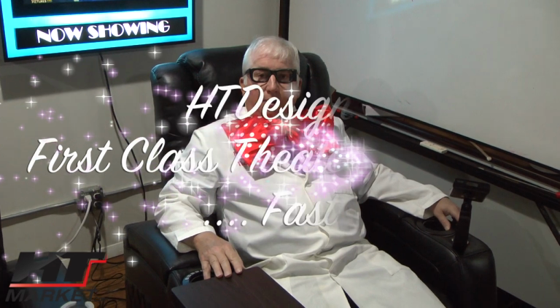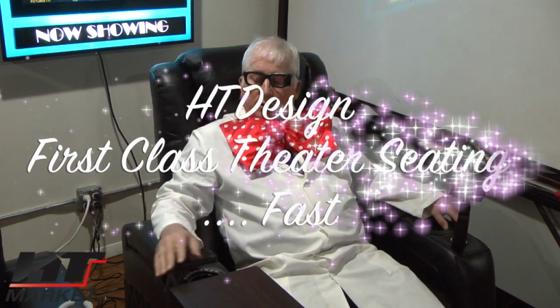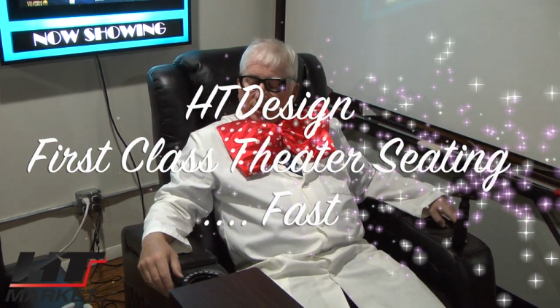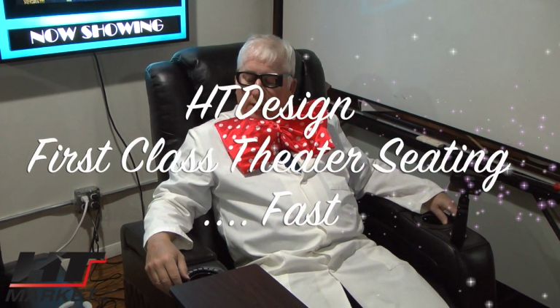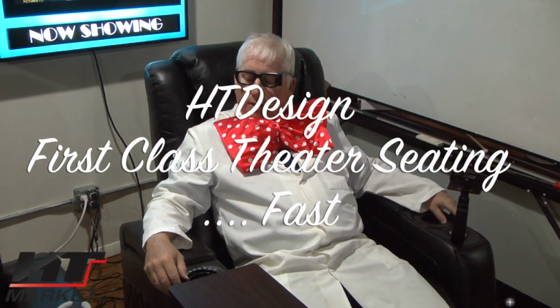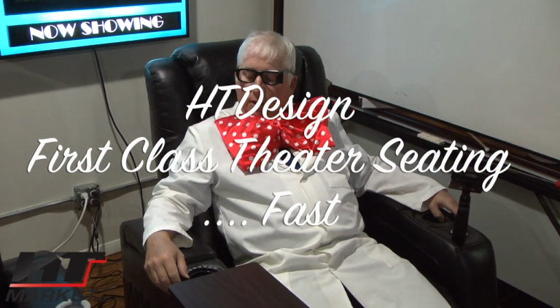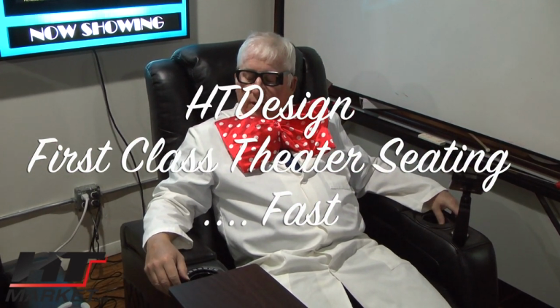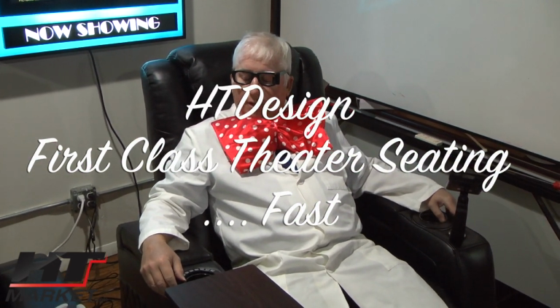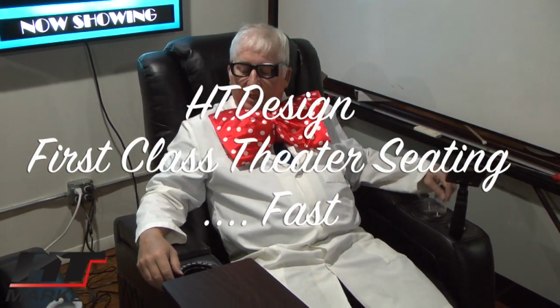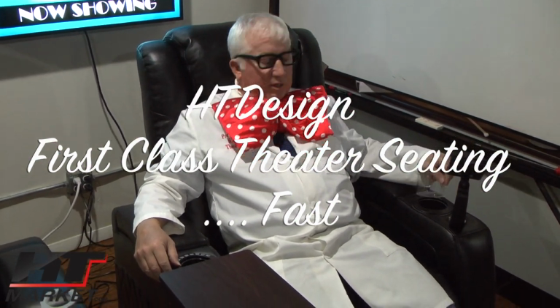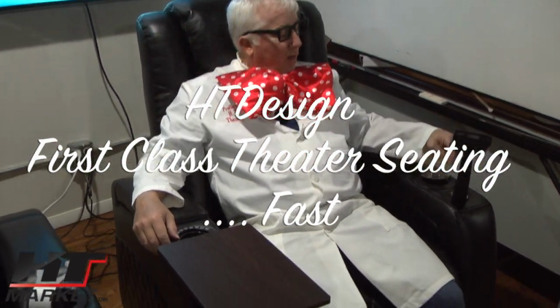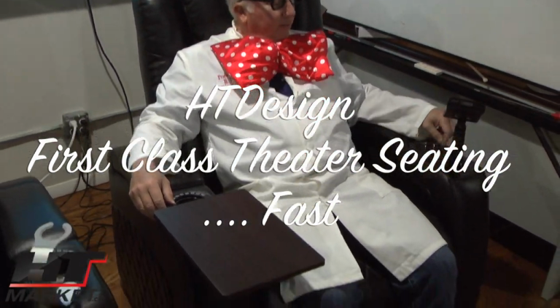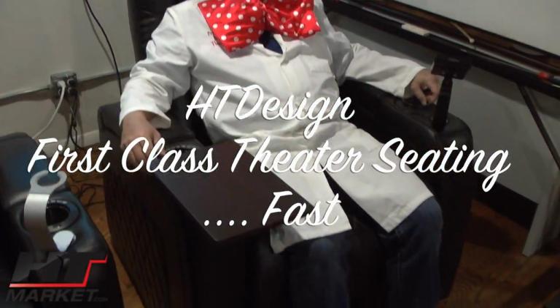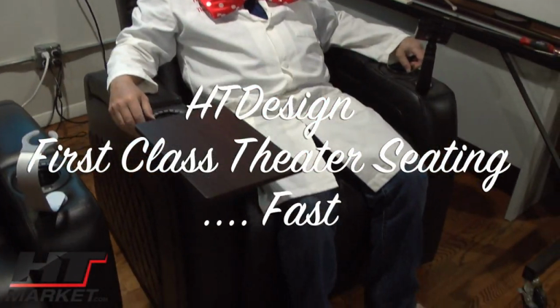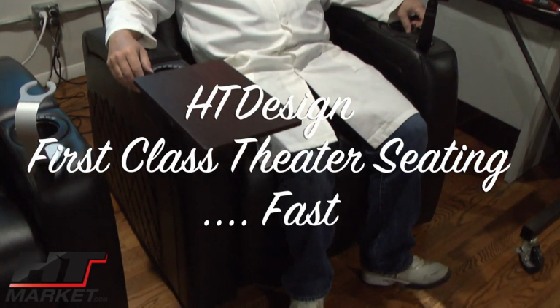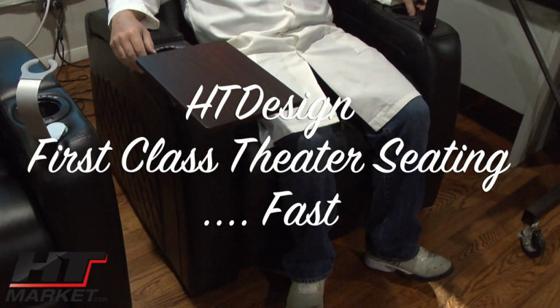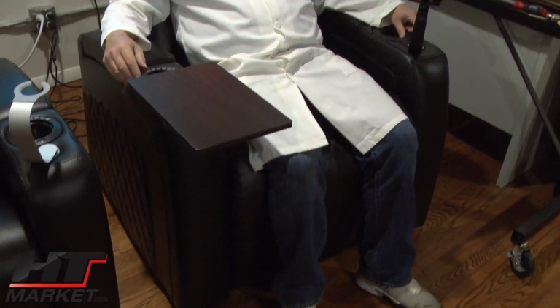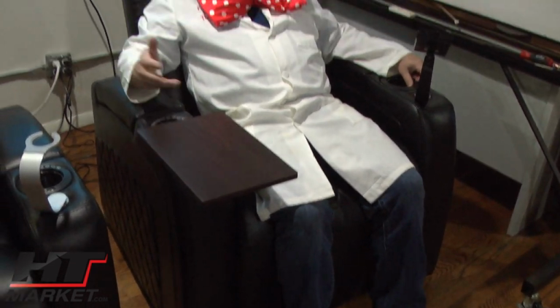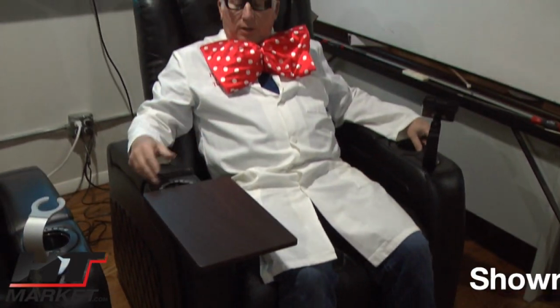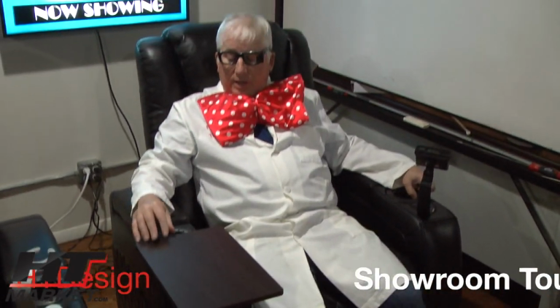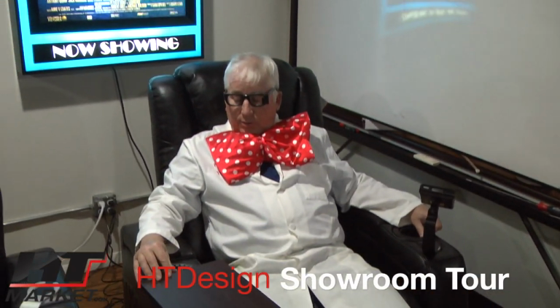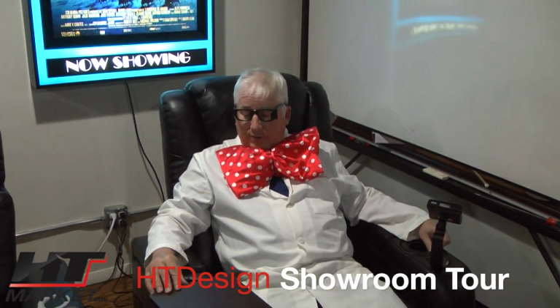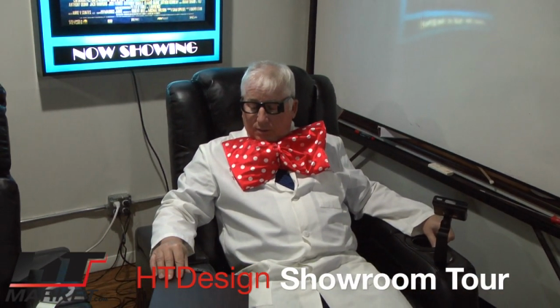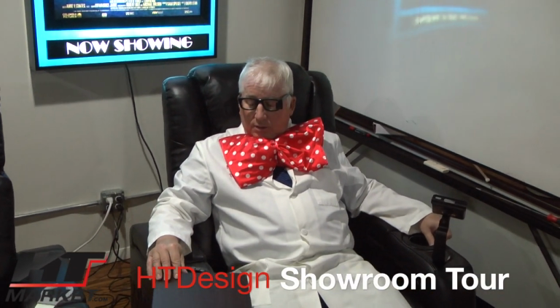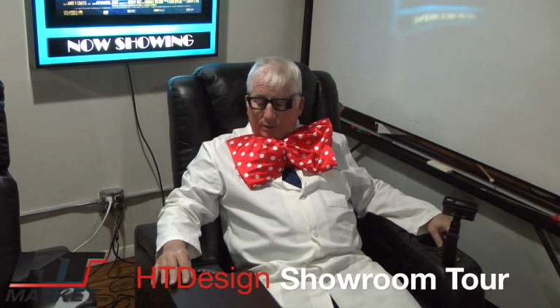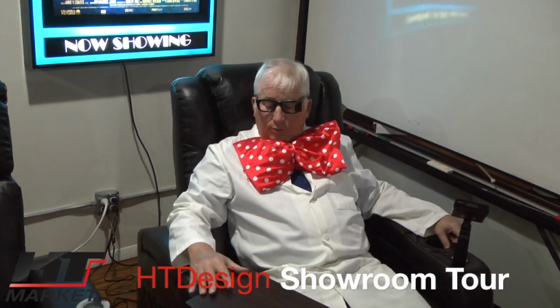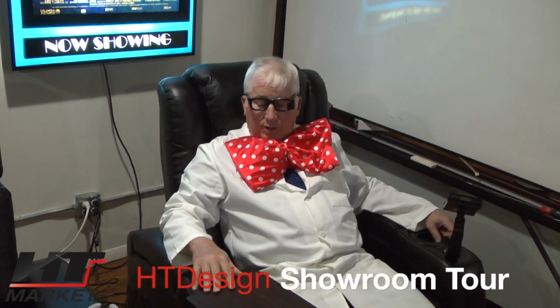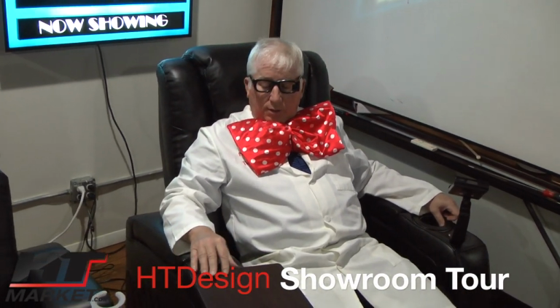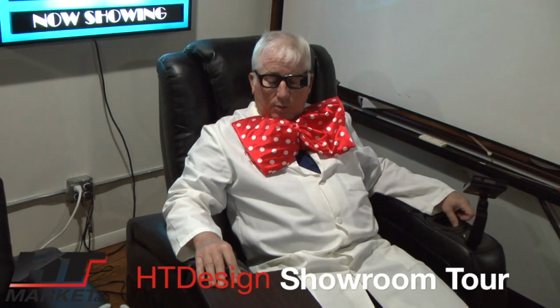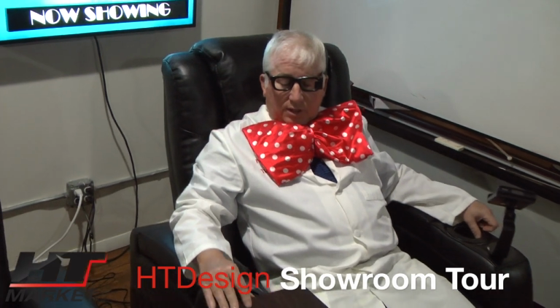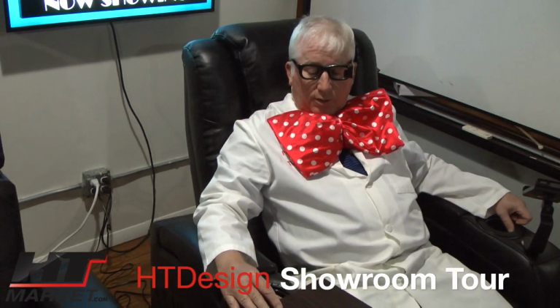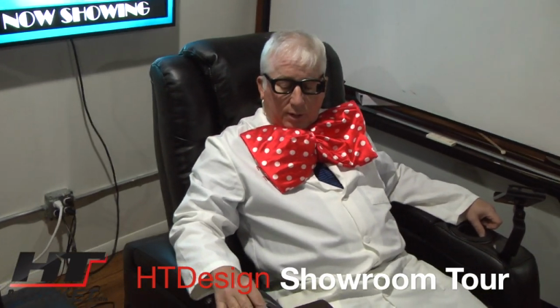Professor HT here at the newest HT Design Waveland. What I'm going to do is a showroom tour — update all our styles, what we have here in the showroom in Chicago and what we stock in our warehouse.